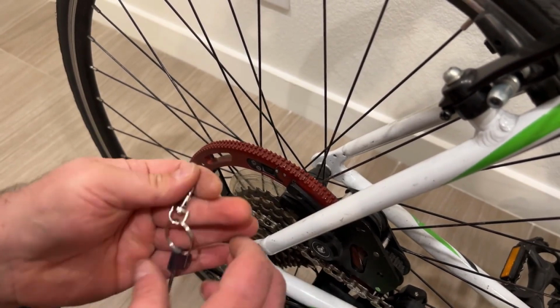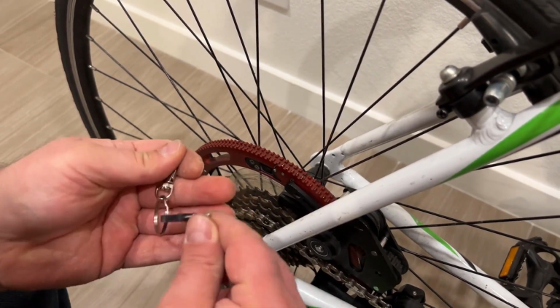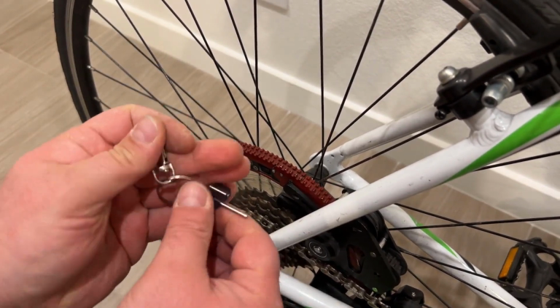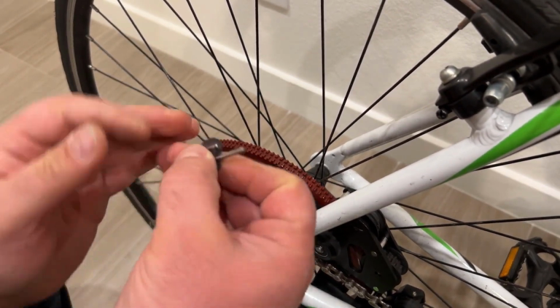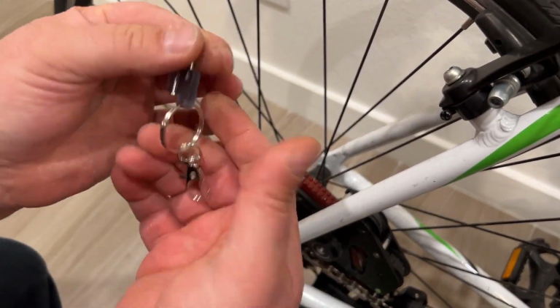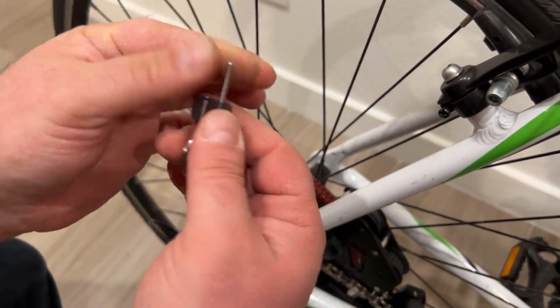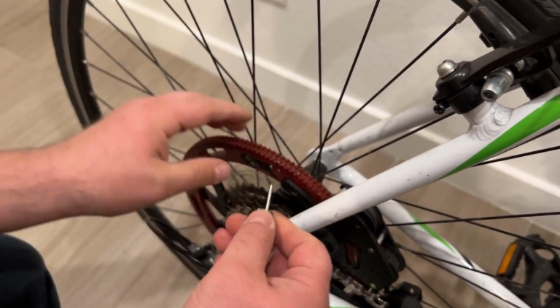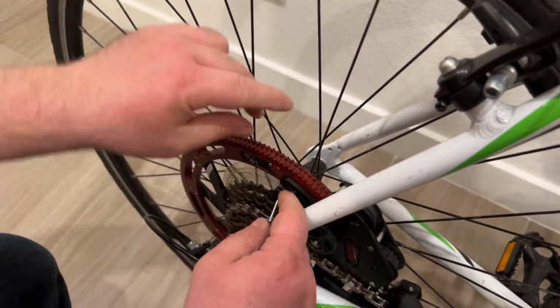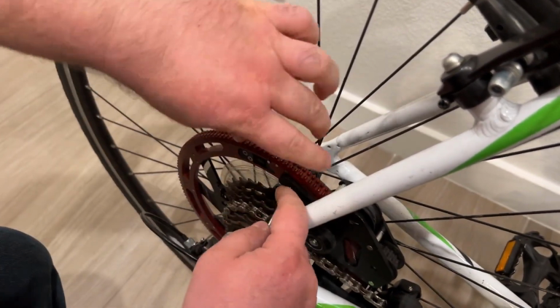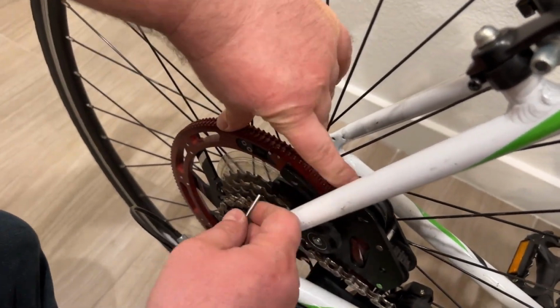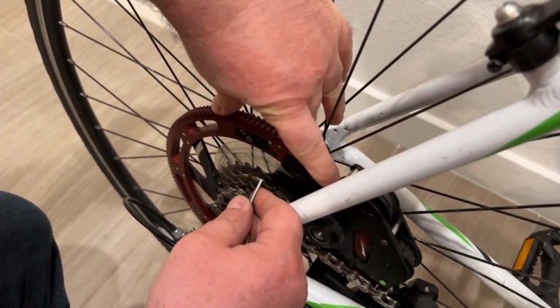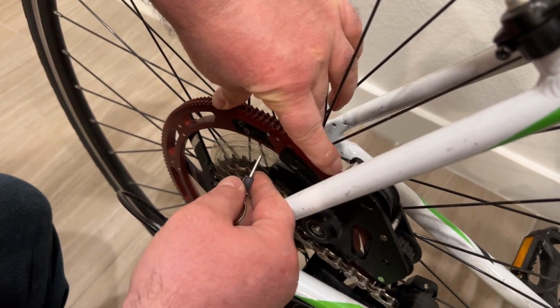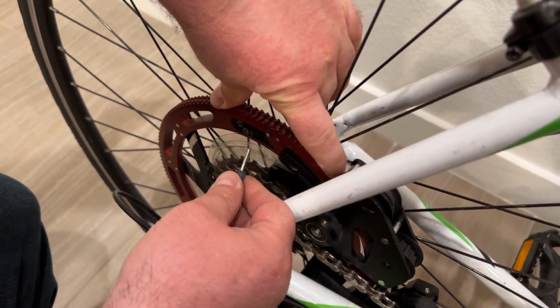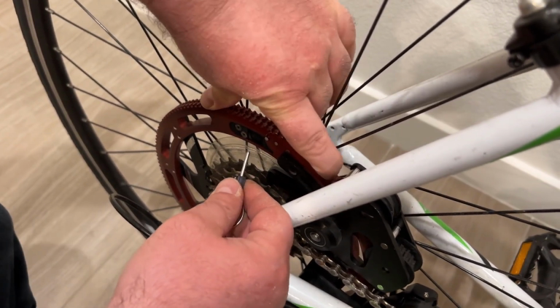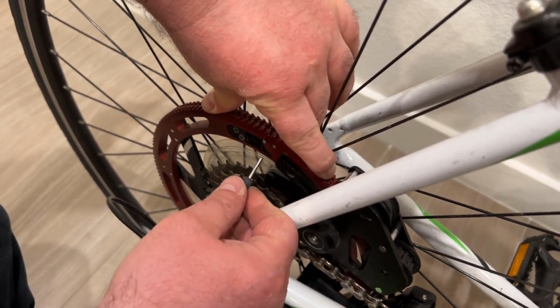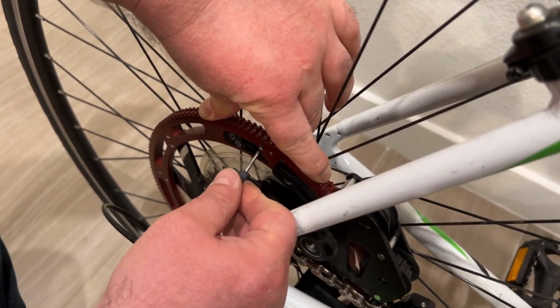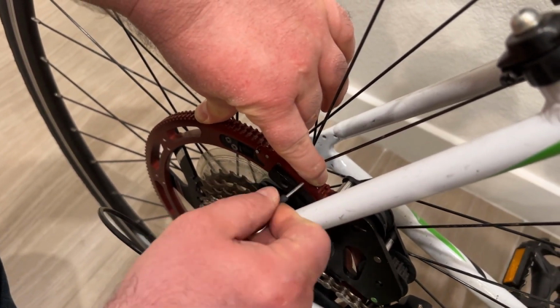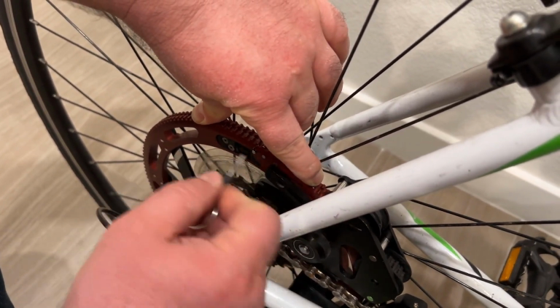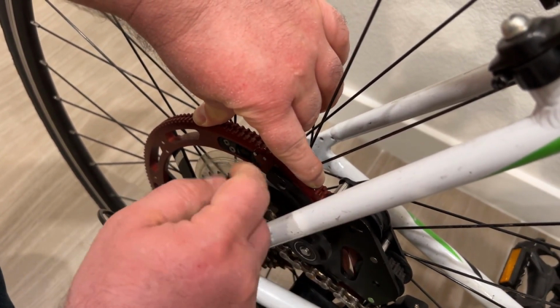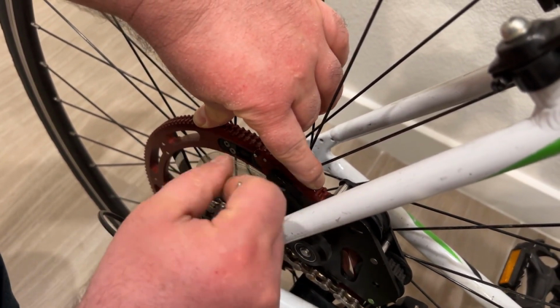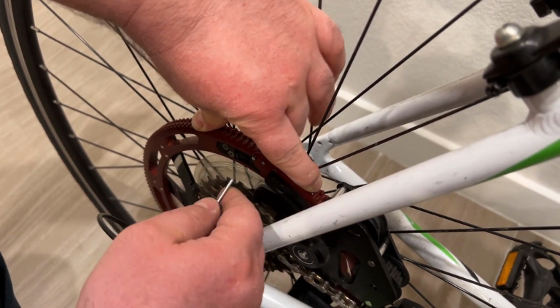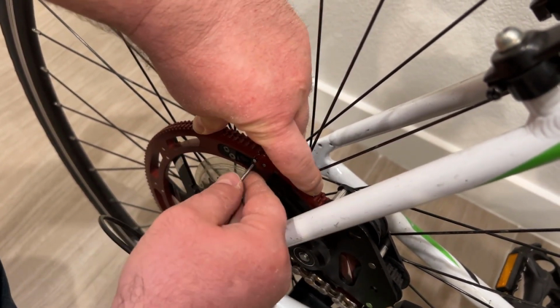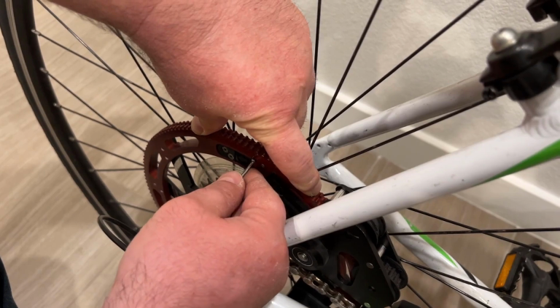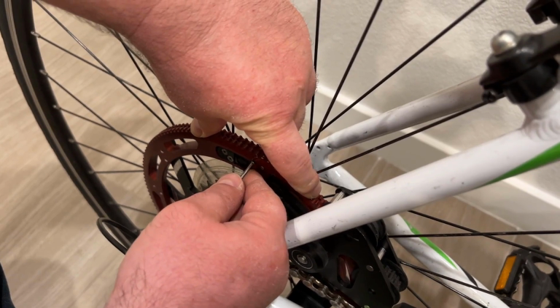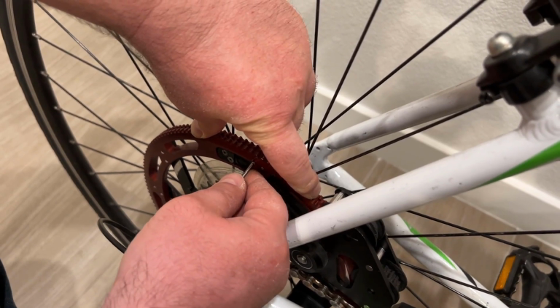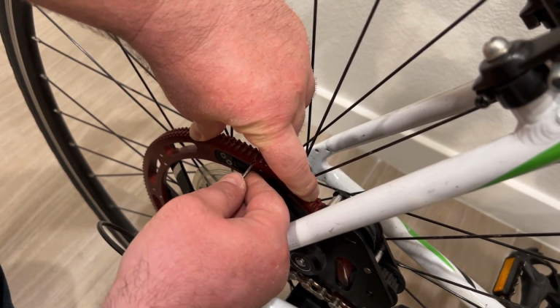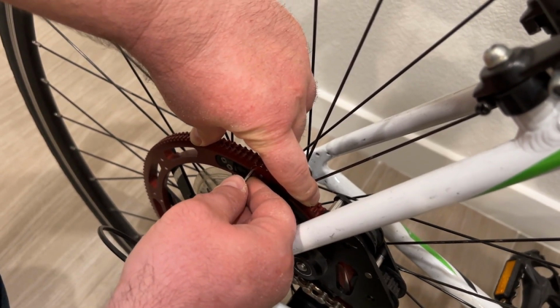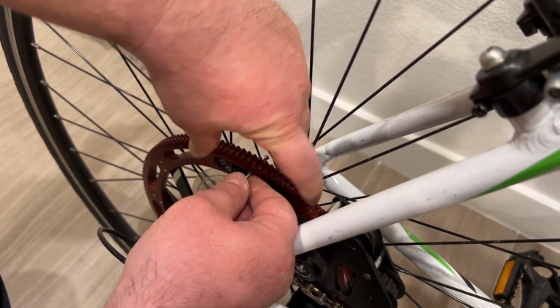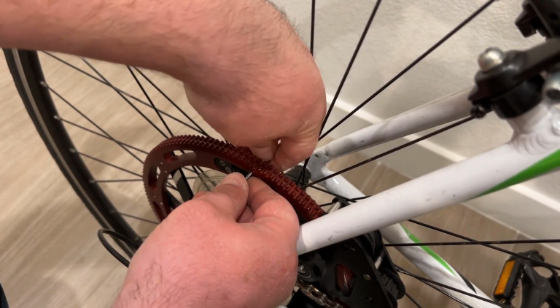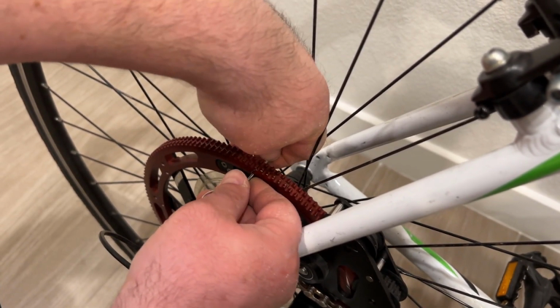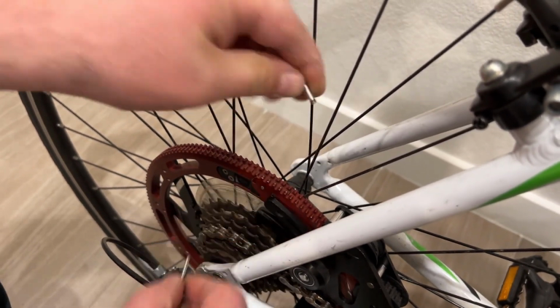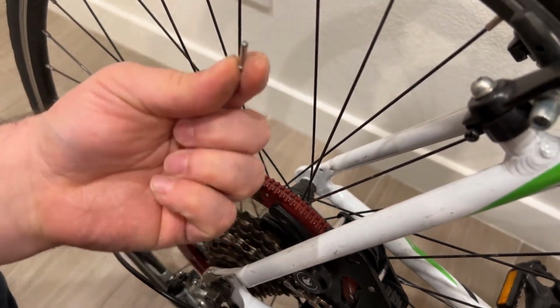It's very easy to do. Here's the tool — I slide, I push the two halves of the rotor together, then I apply some pressure on the pin and there we go. It comes out.